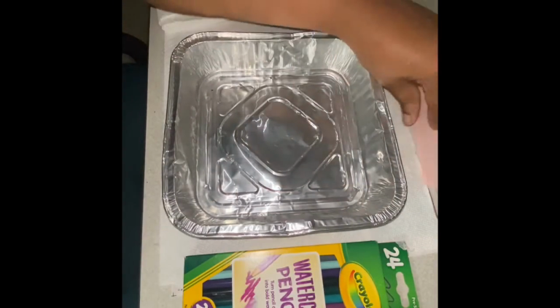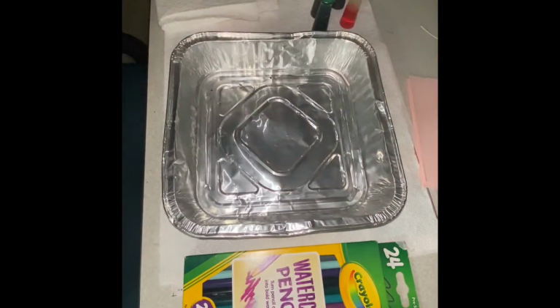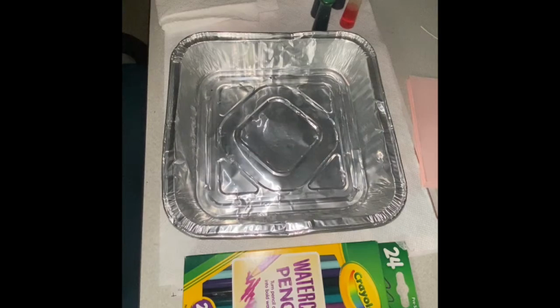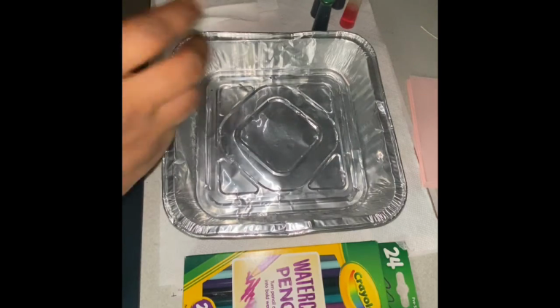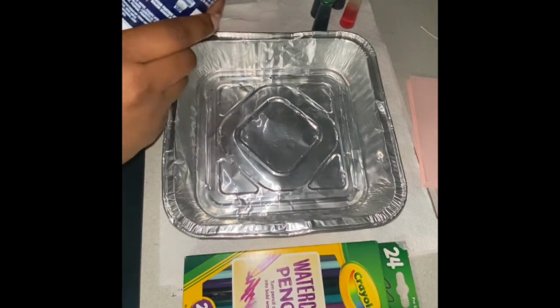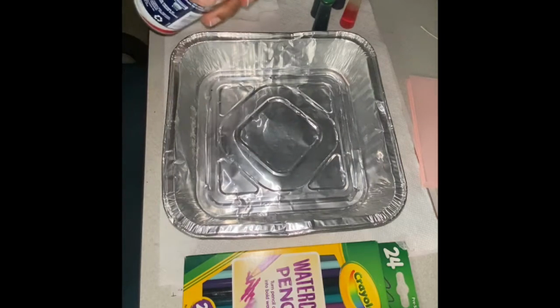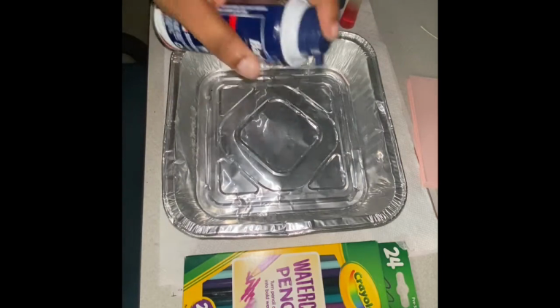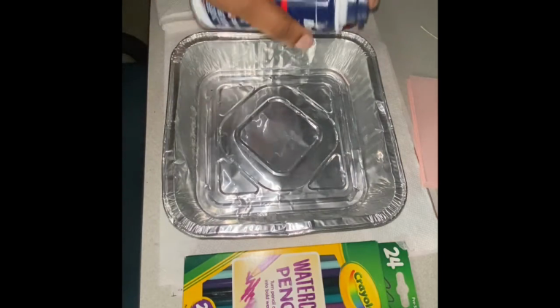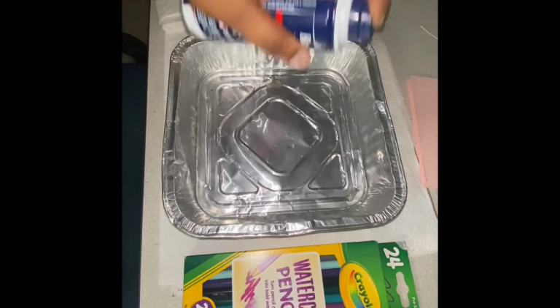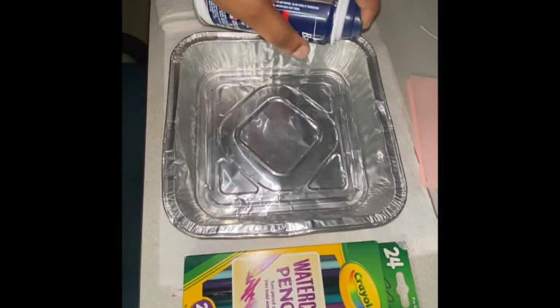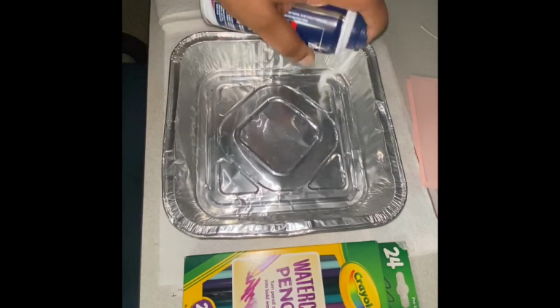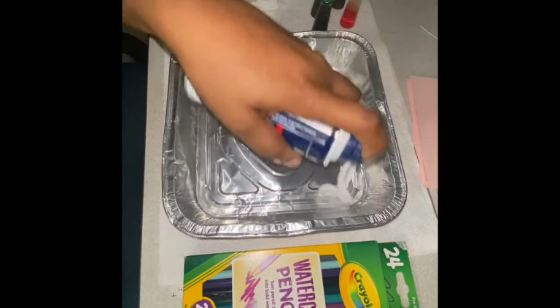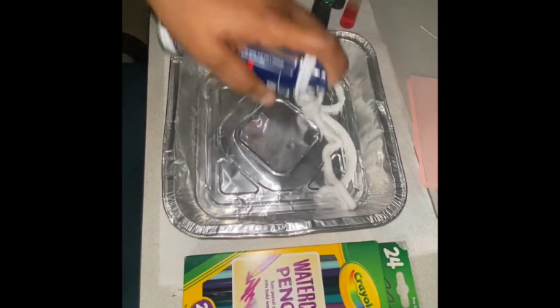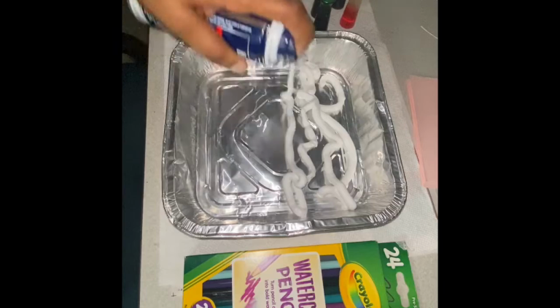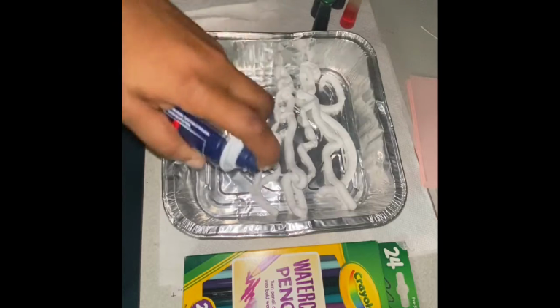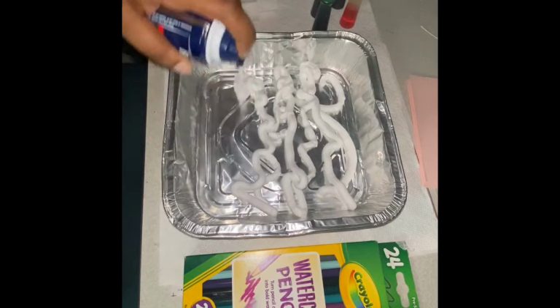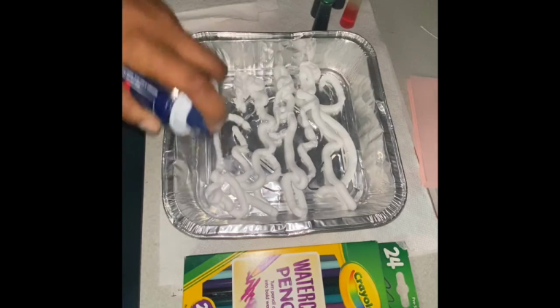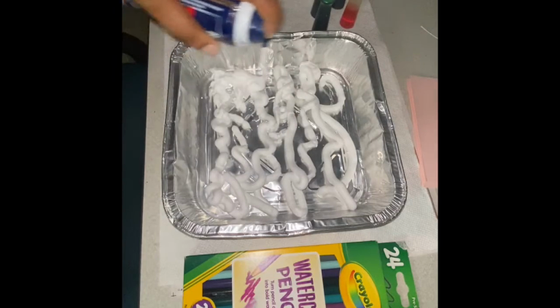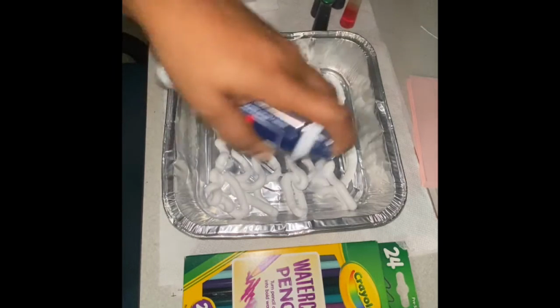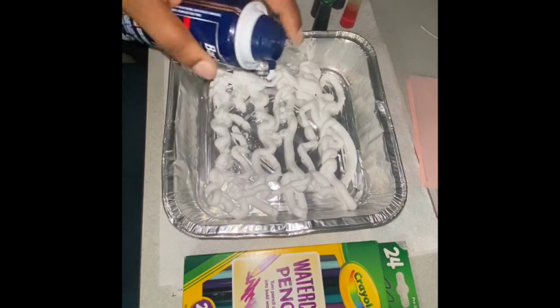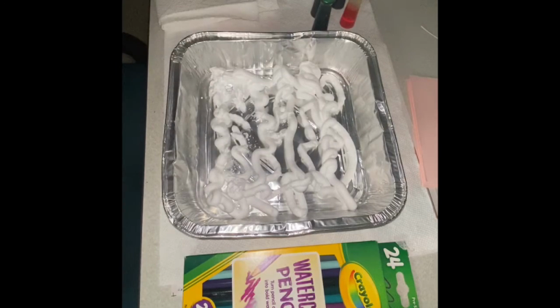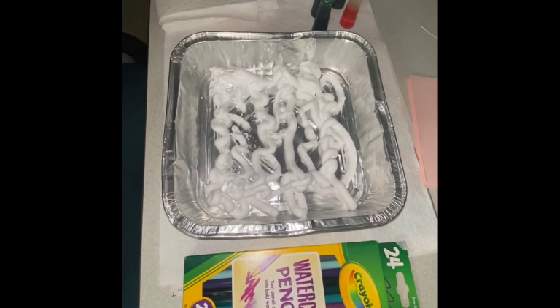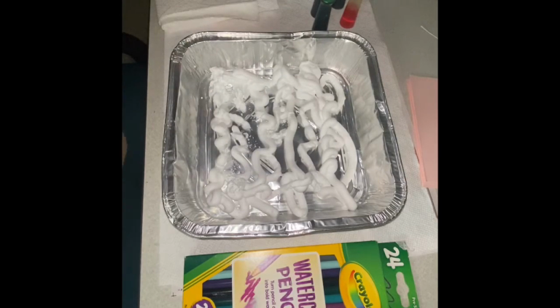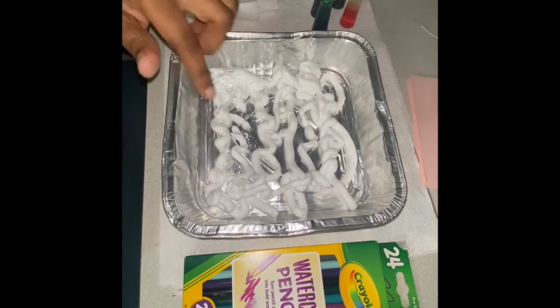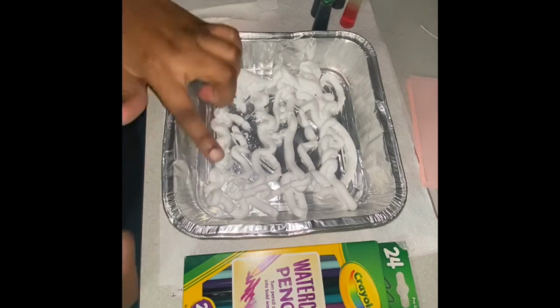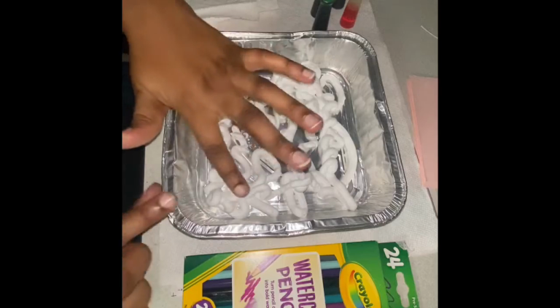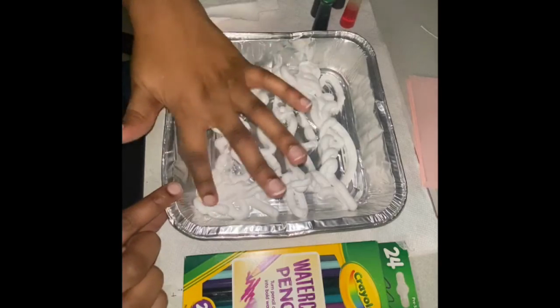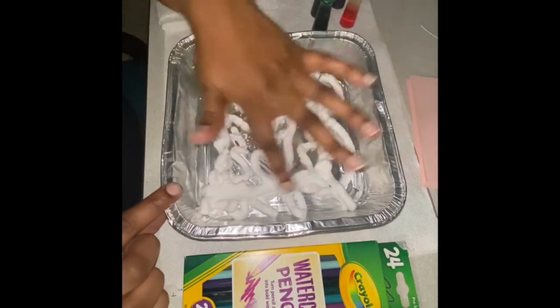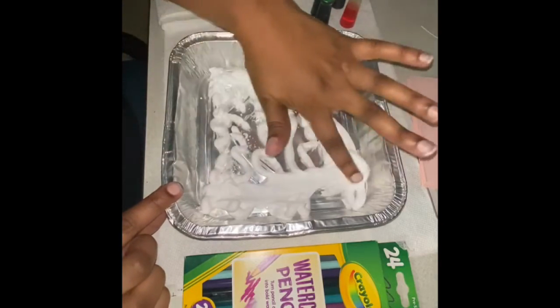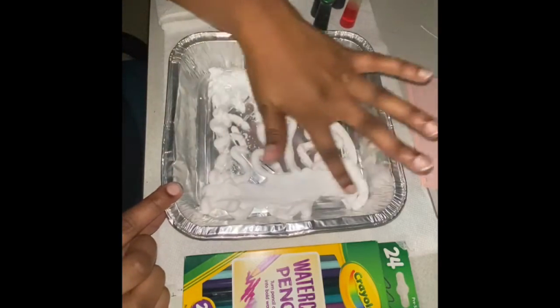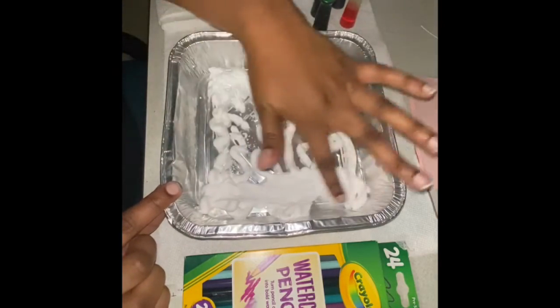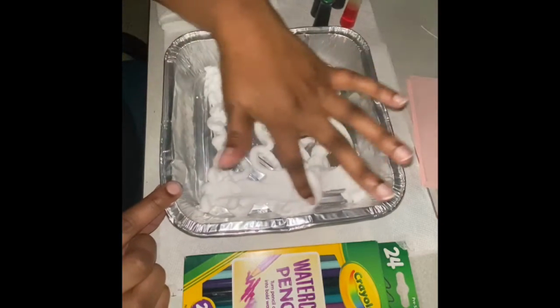You're going to set your paper aside and then grab your shaving cream. You're going to put a very thin coat on the bottom and just kind of pat it around until it's covering most of your tray.